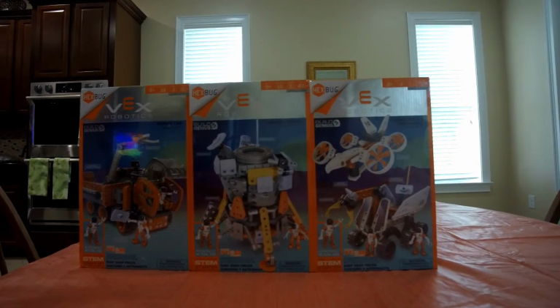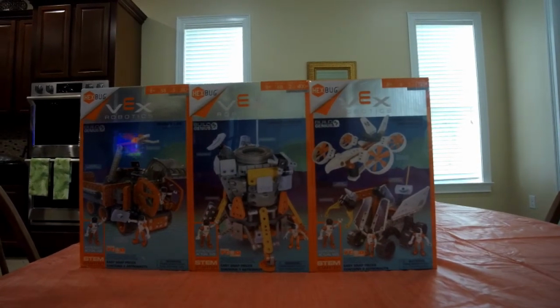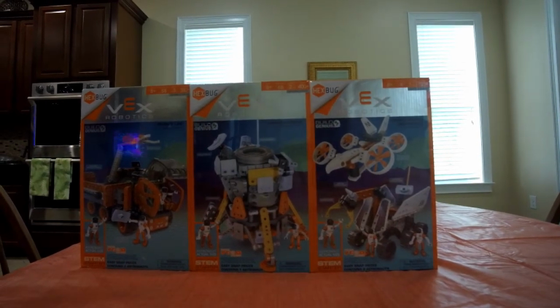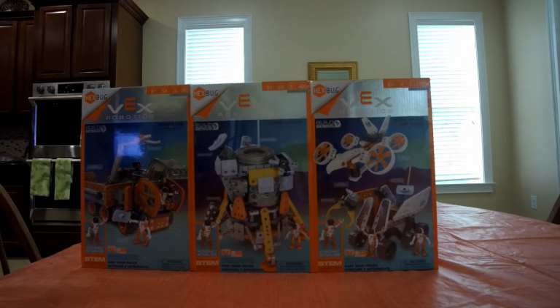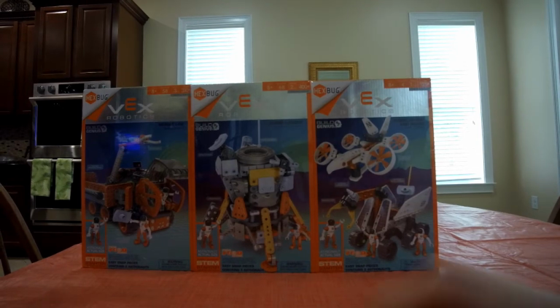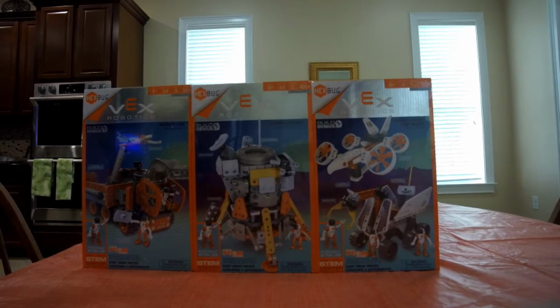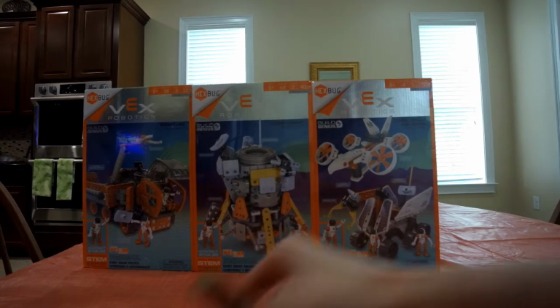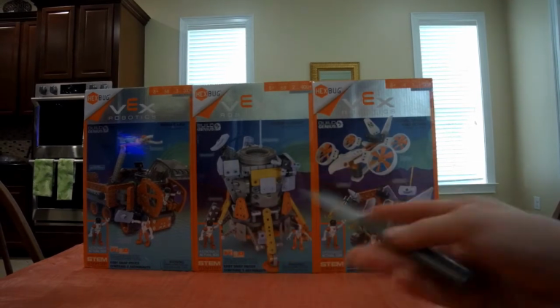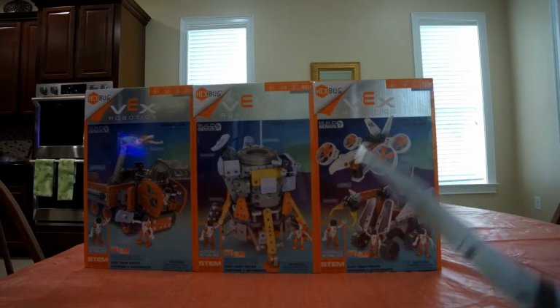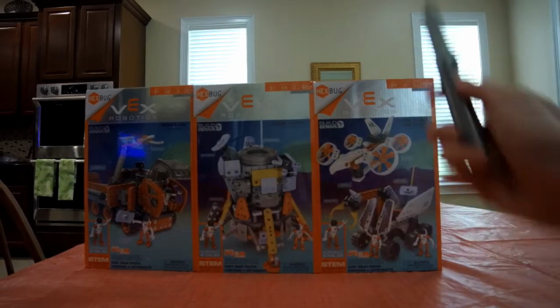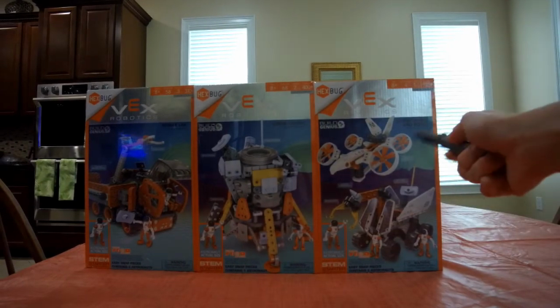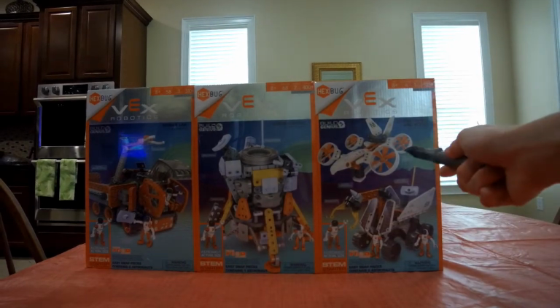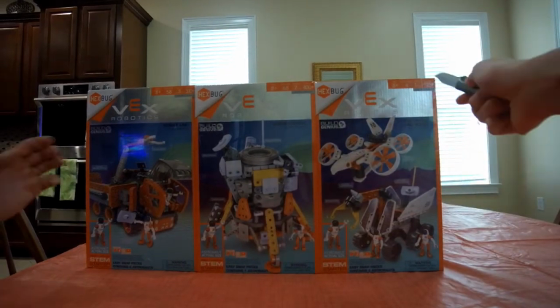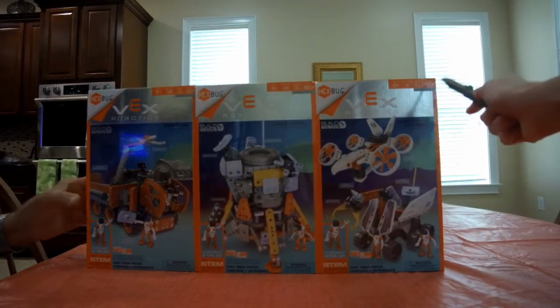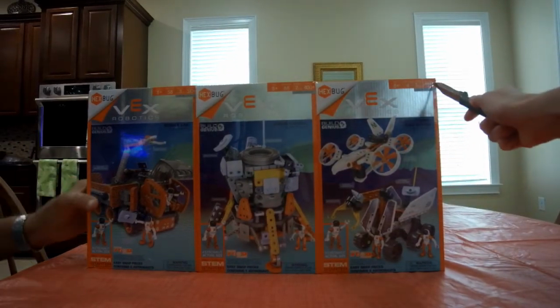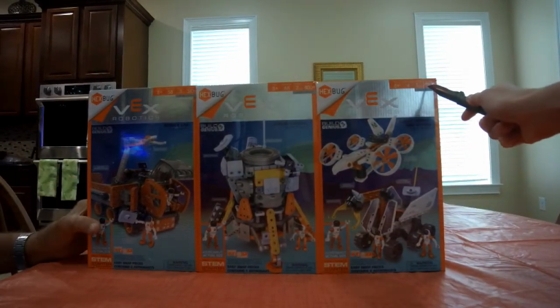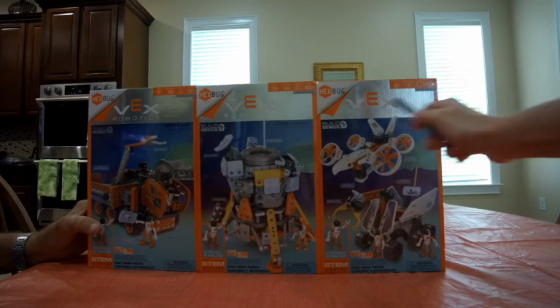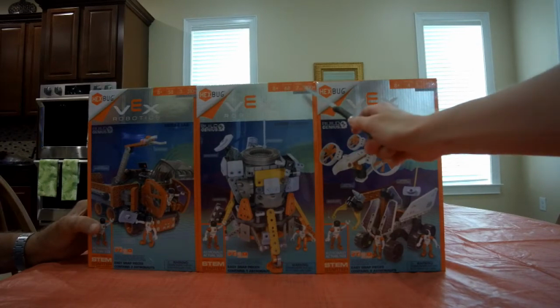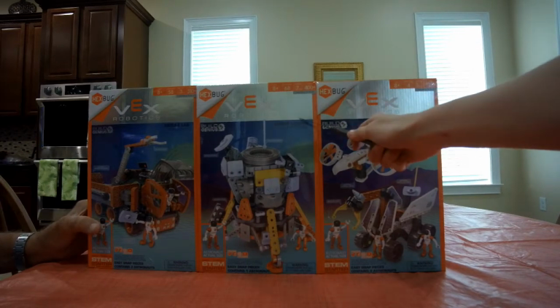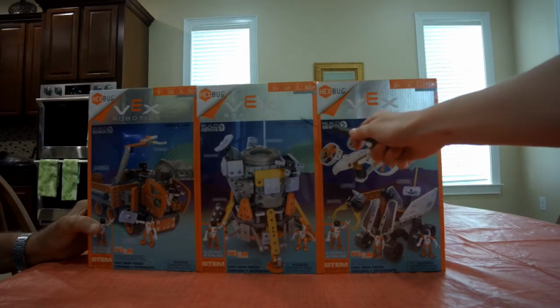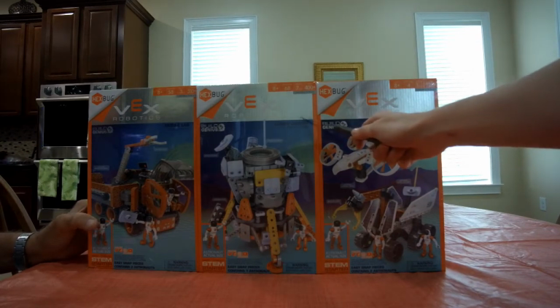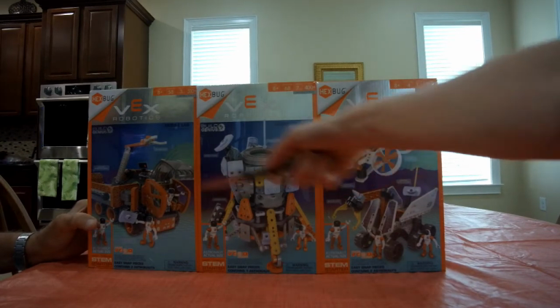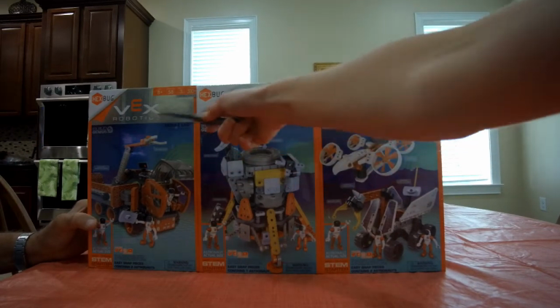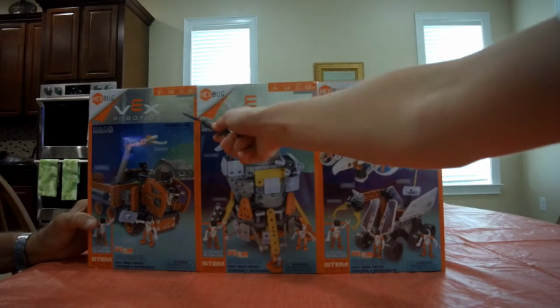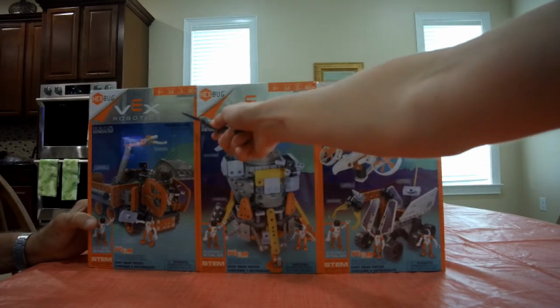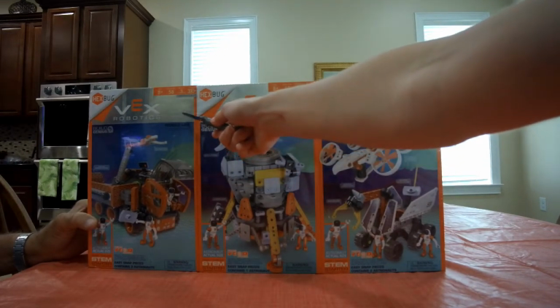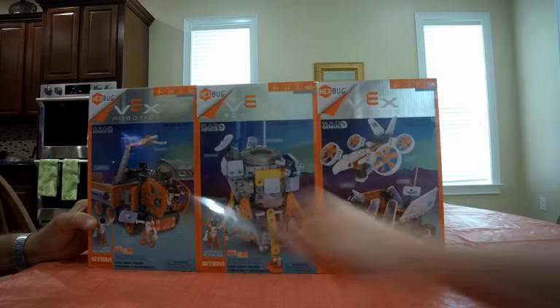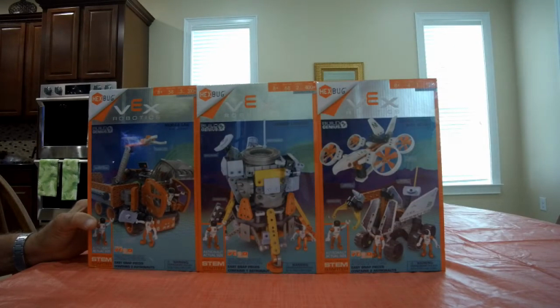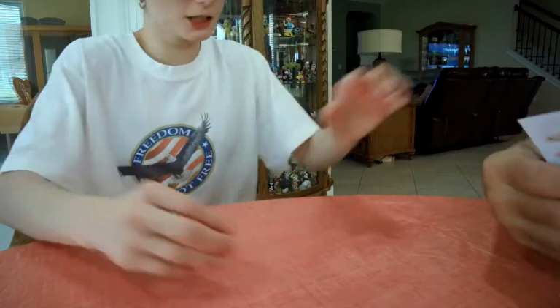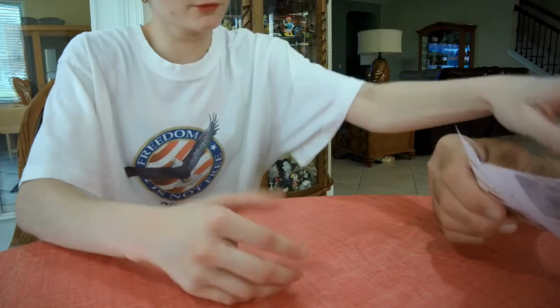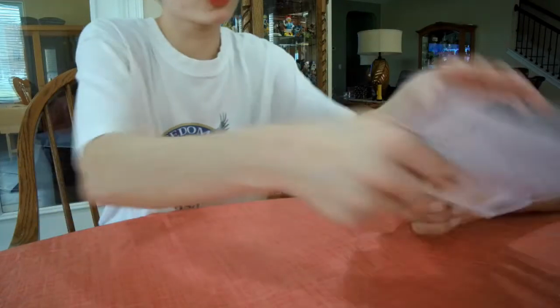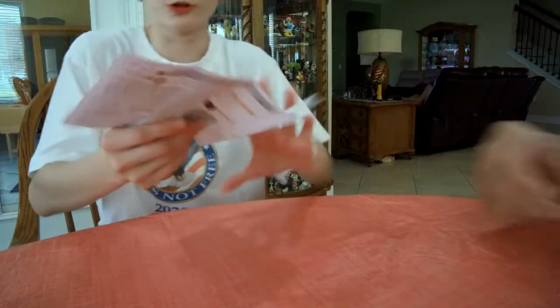We are going to be building one of these three robots. I suggest we start with that guy because it's $125. We got the $400 one in the middle and the $310 over here. Give me Mr. Astronaut!